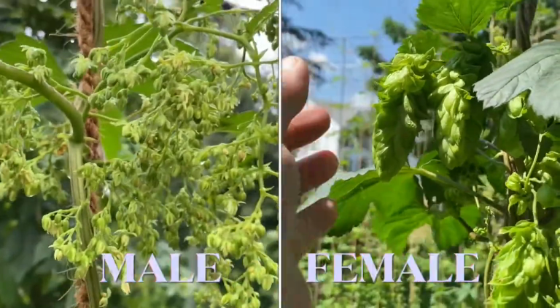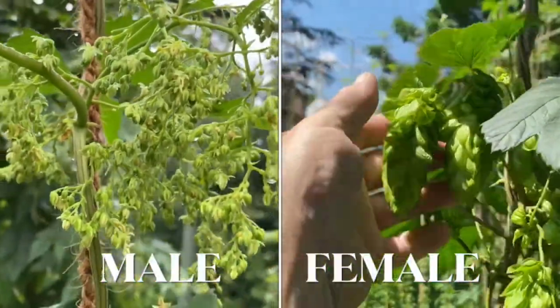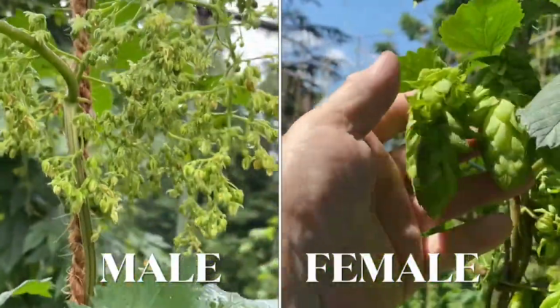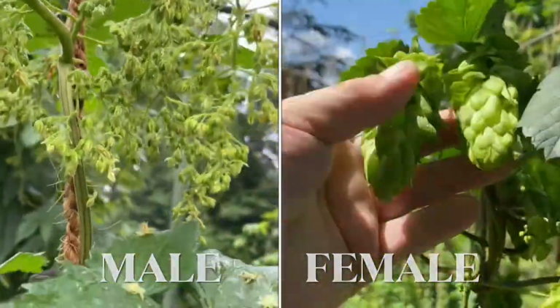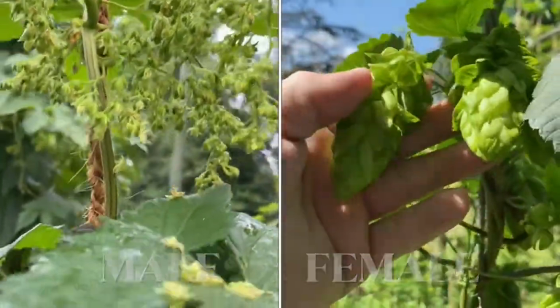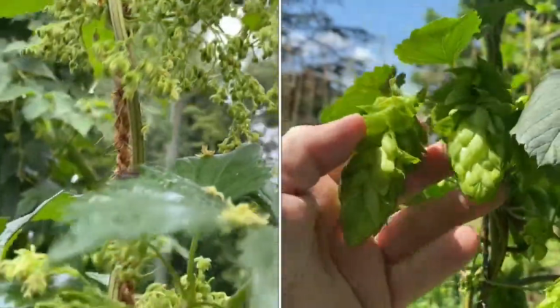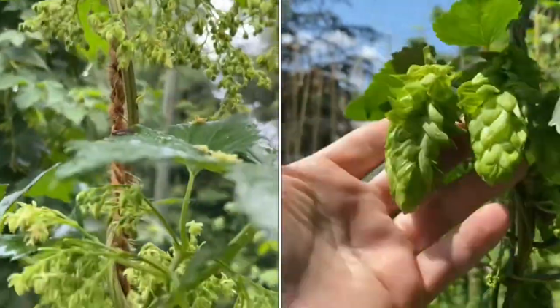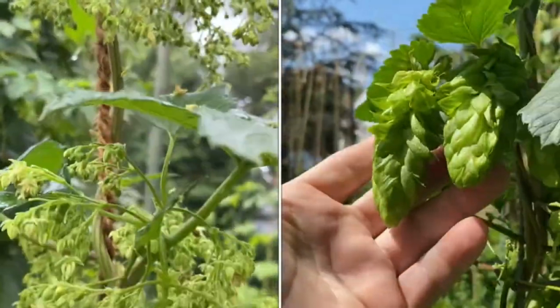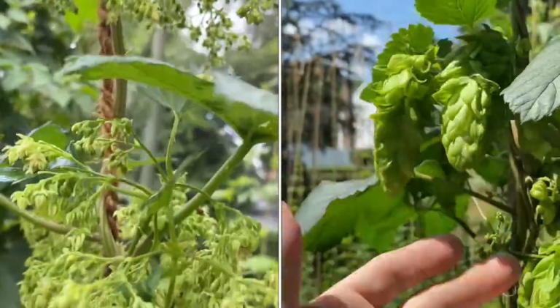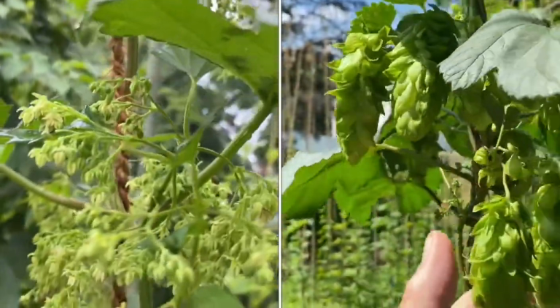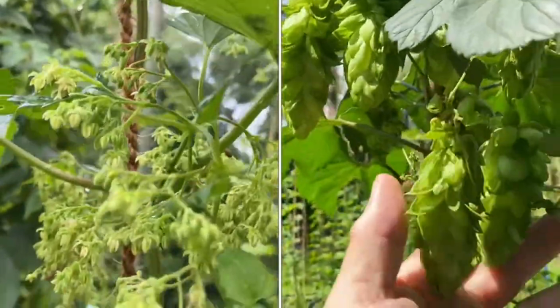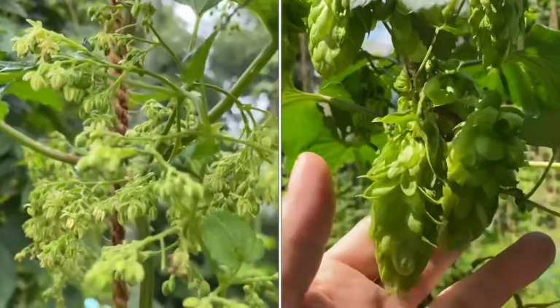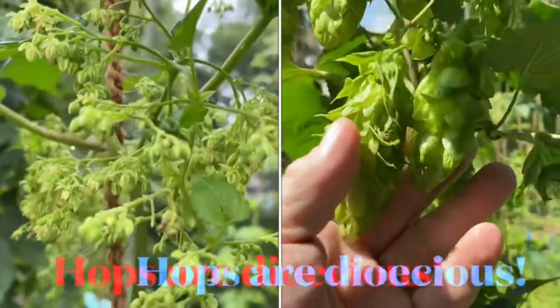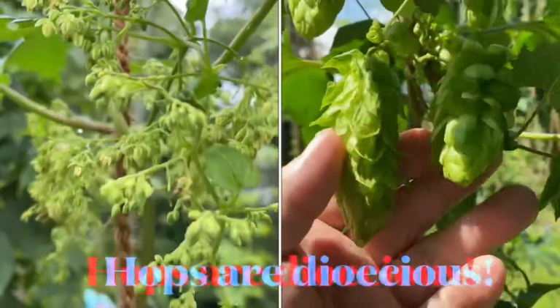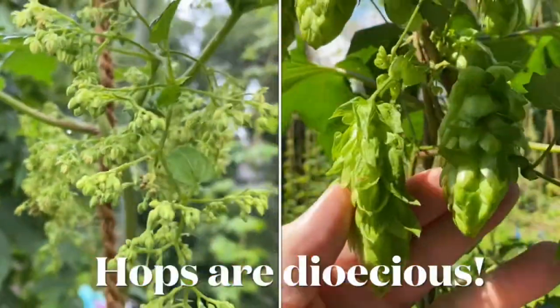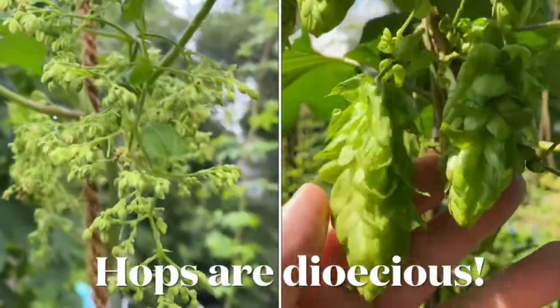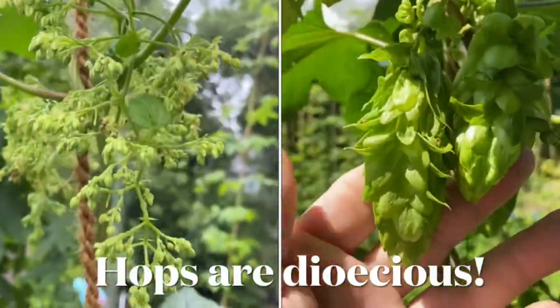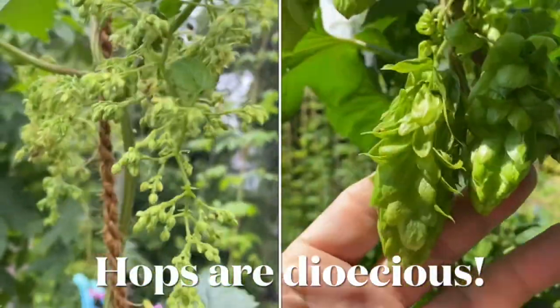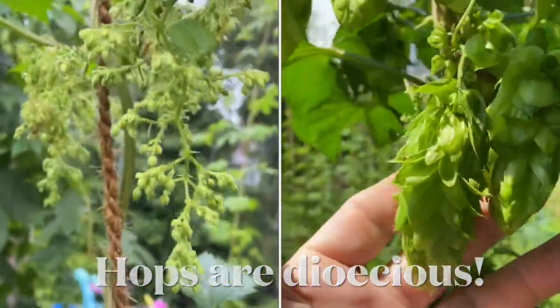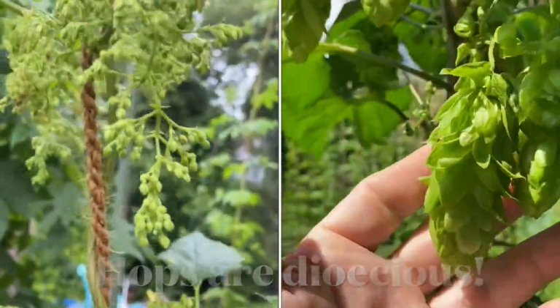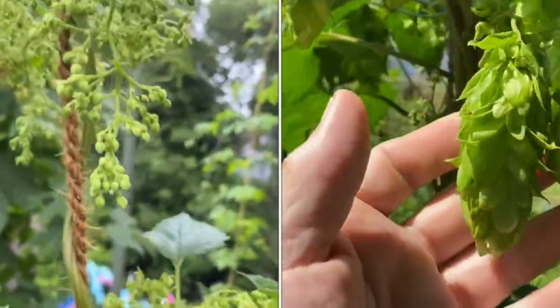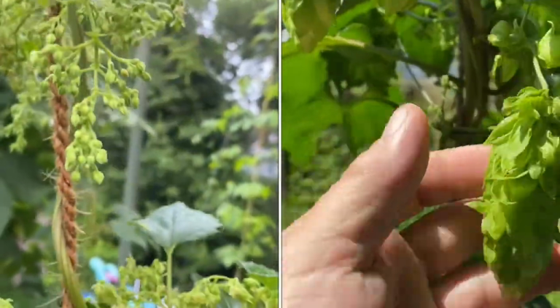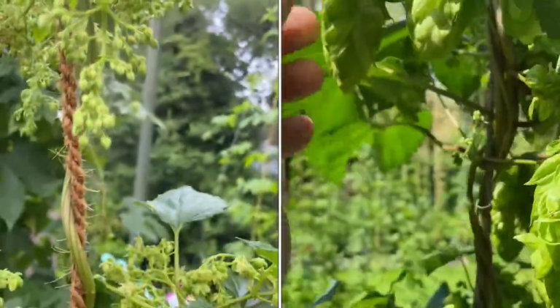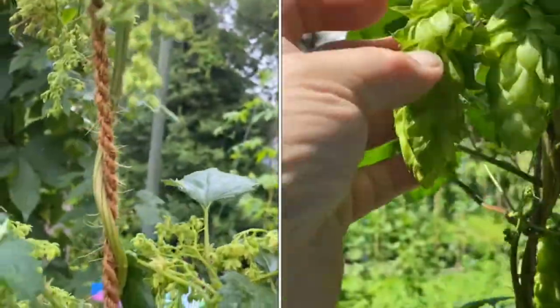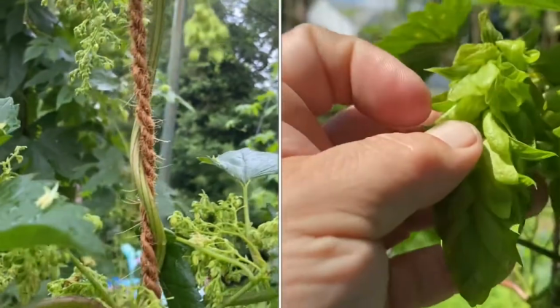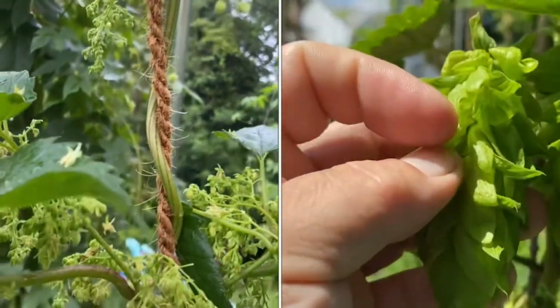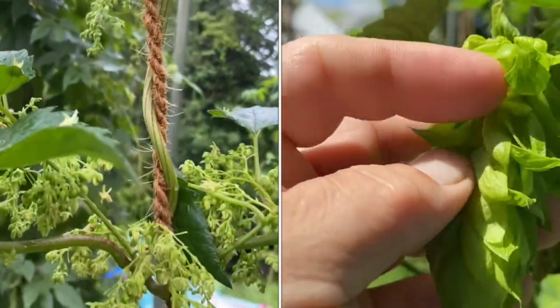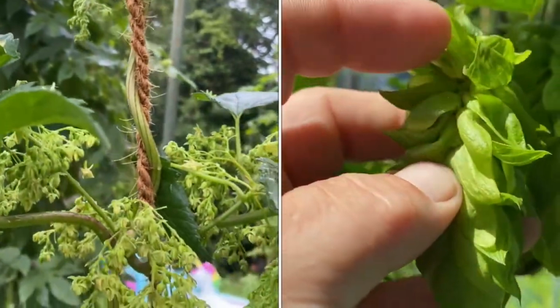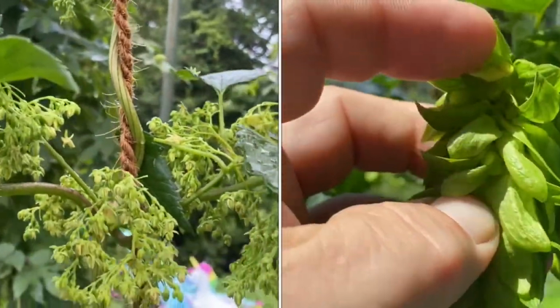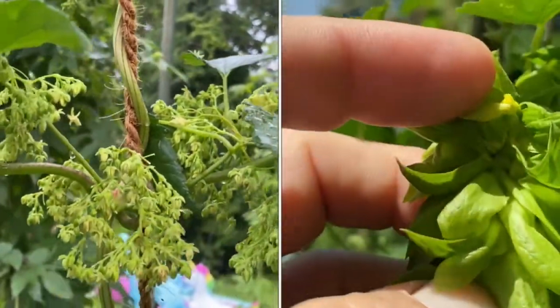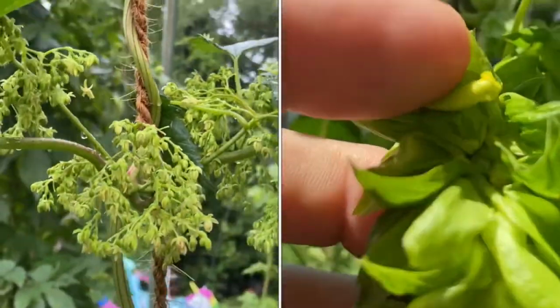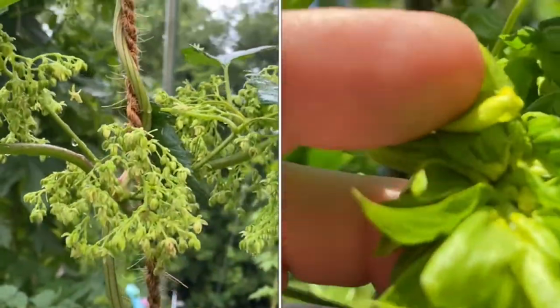Today we're going to talk about male and female hops plants. Hops are dioecious, friends — that means they have separate plants for the male and the female.